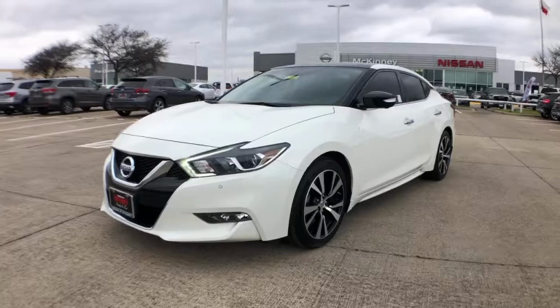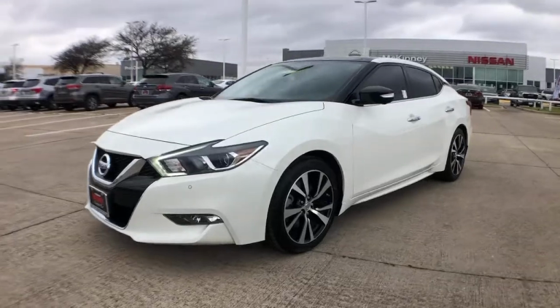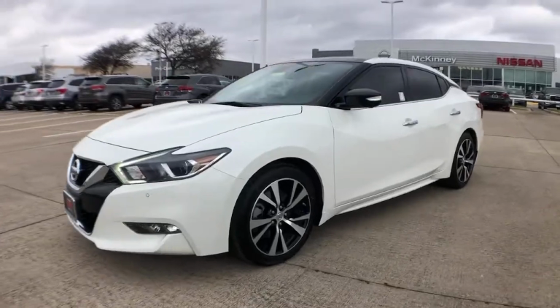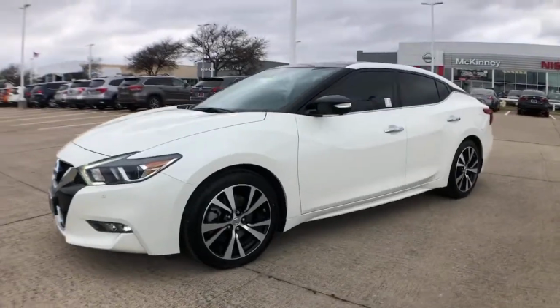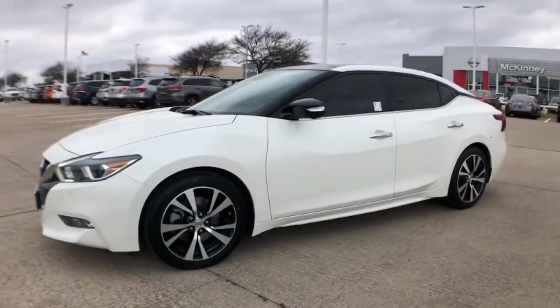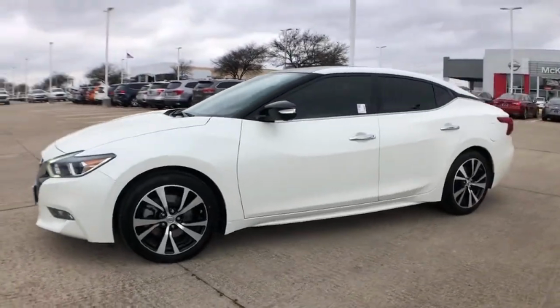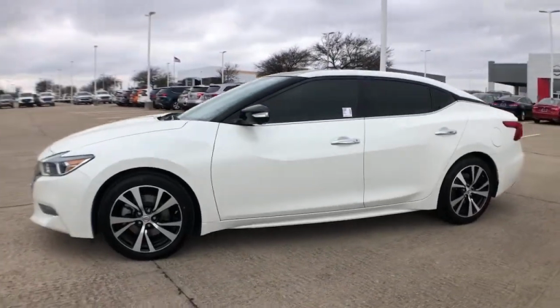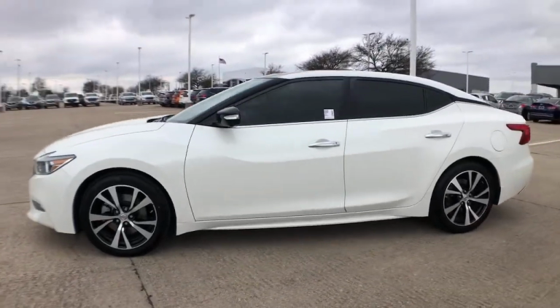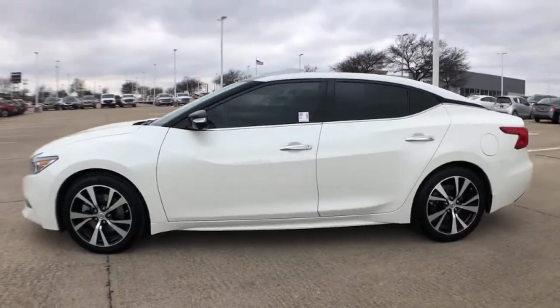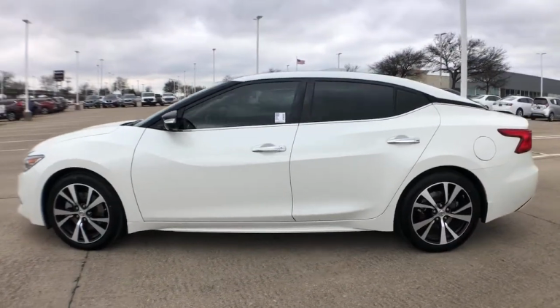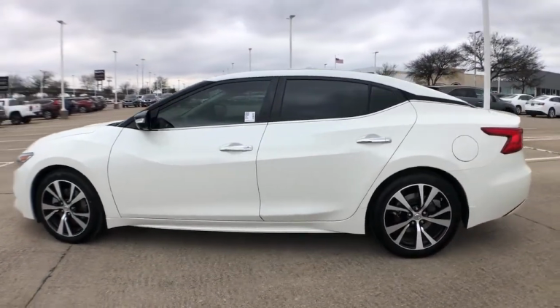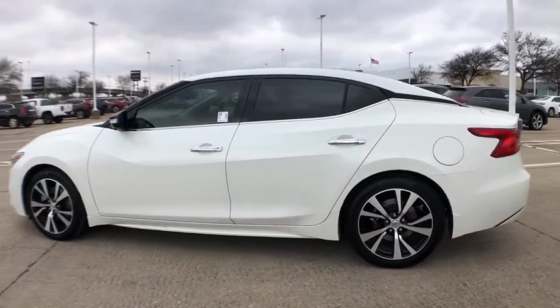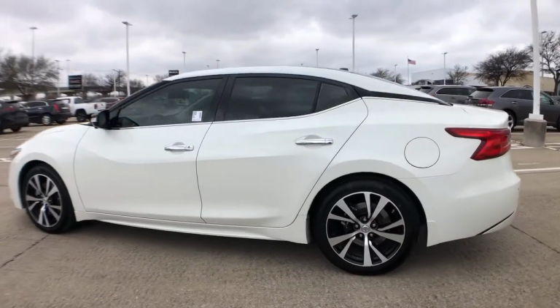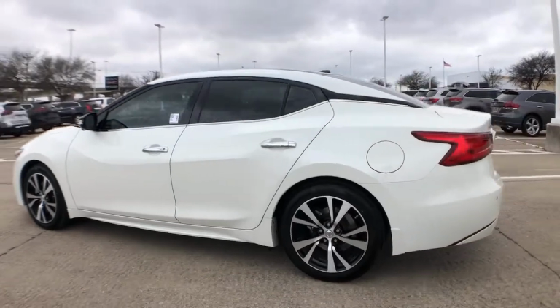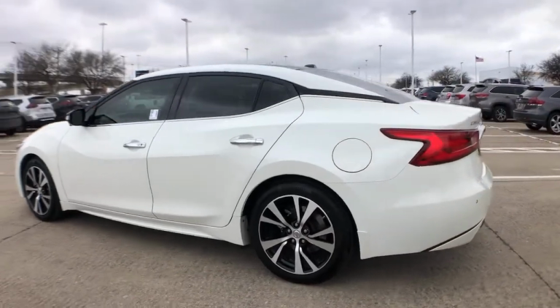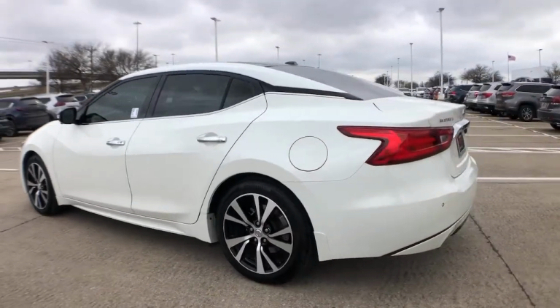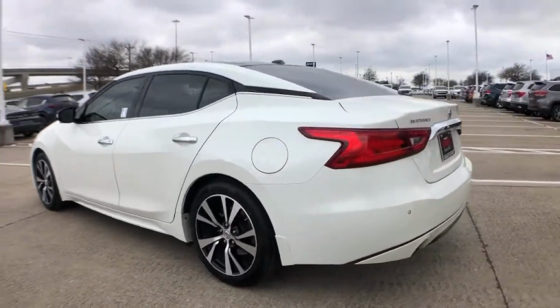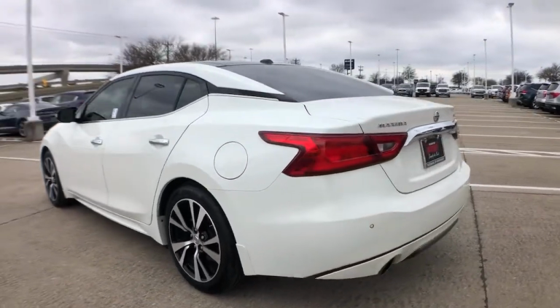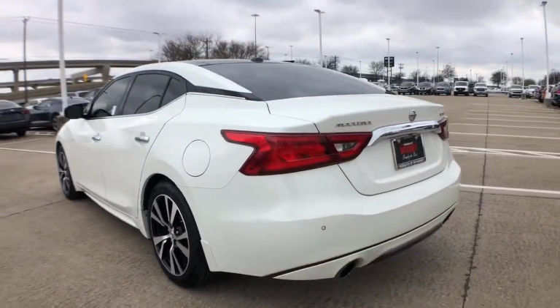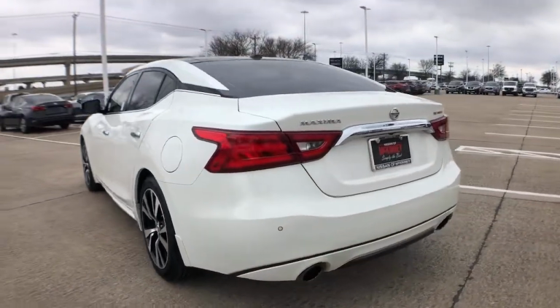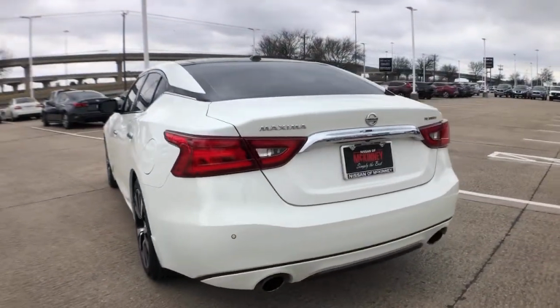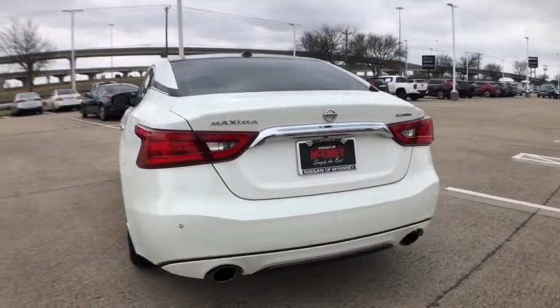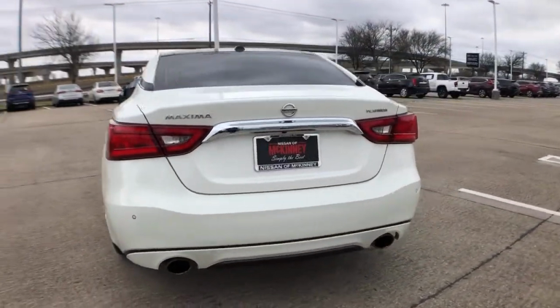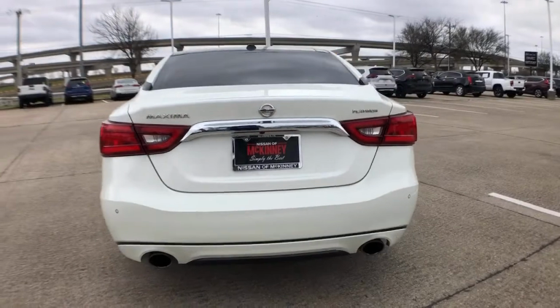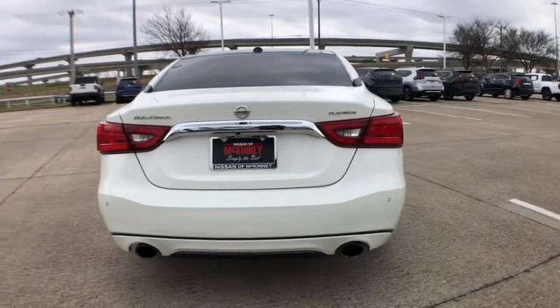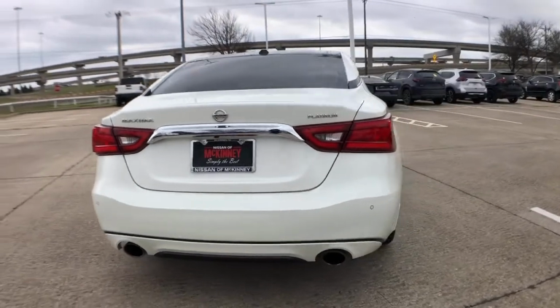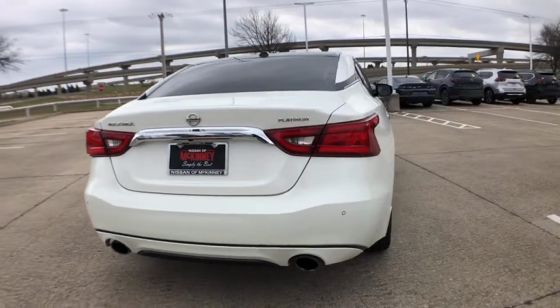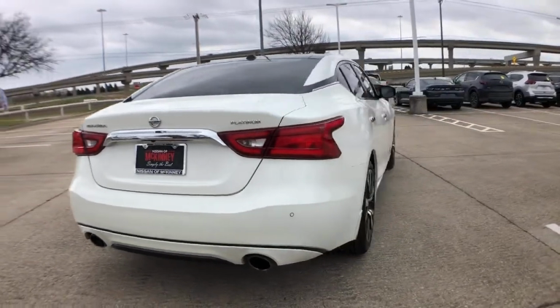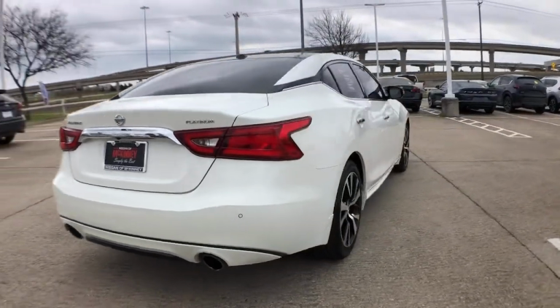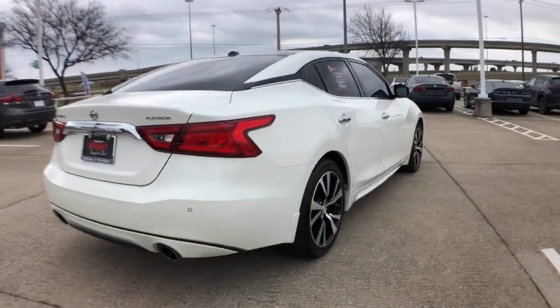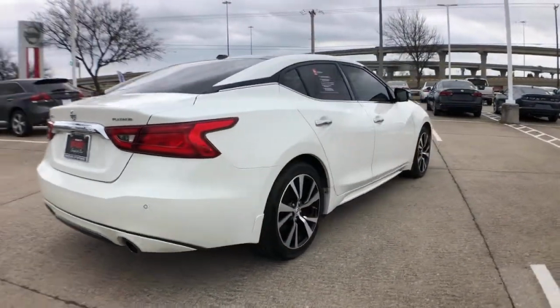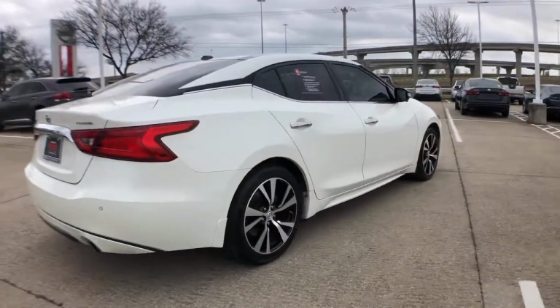Take a moment to check out the 2018 Nissan Maxima. This vehicle still has fewer than 60,000 miles on the clock, so it won't last long. Enjoy the rush of driving pleasure that comes standard with this high-performing Maxima.